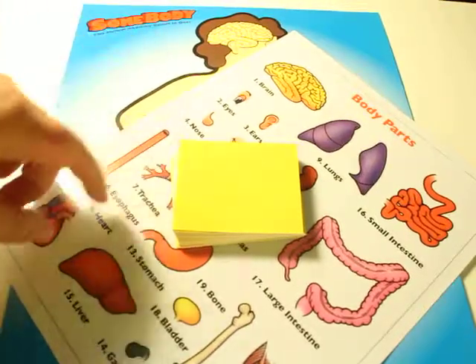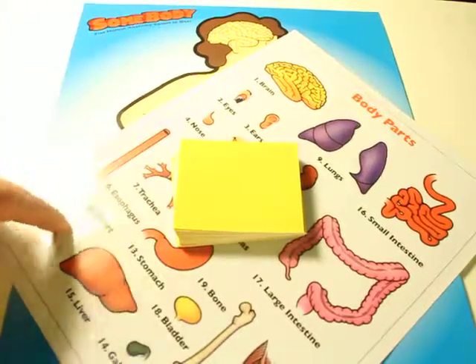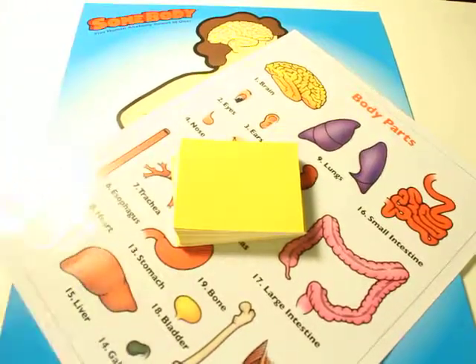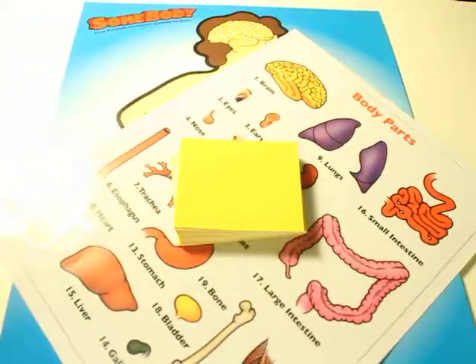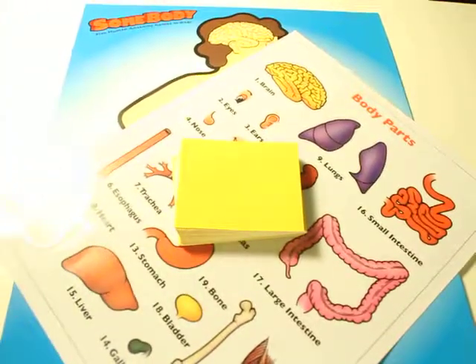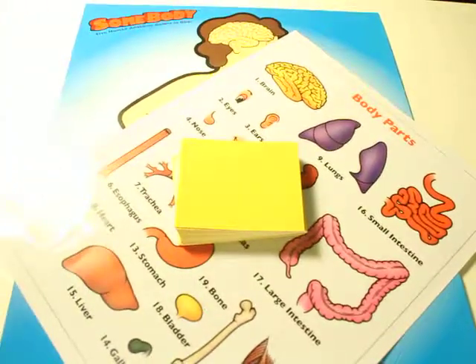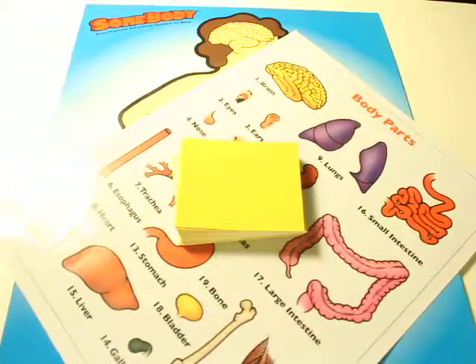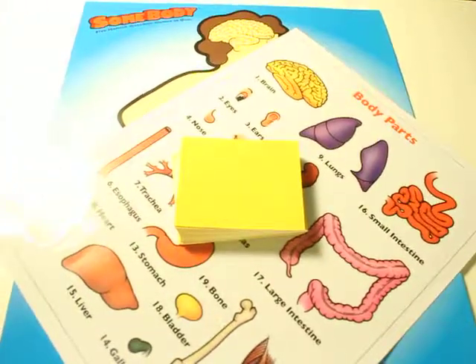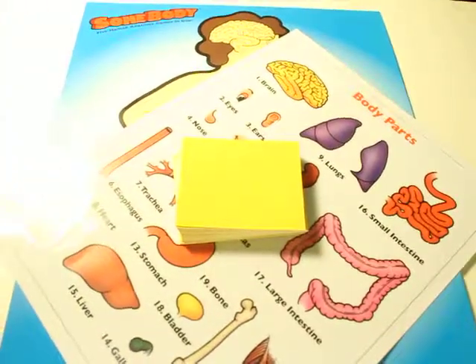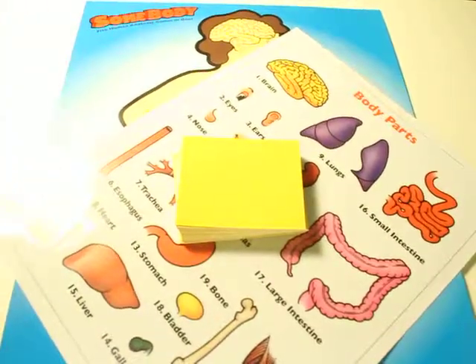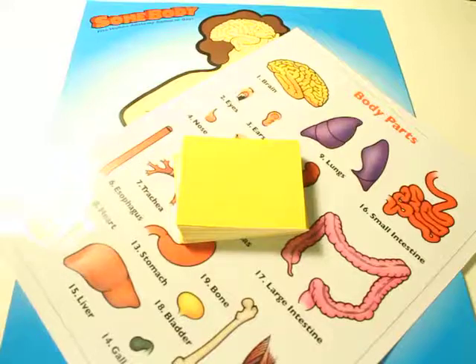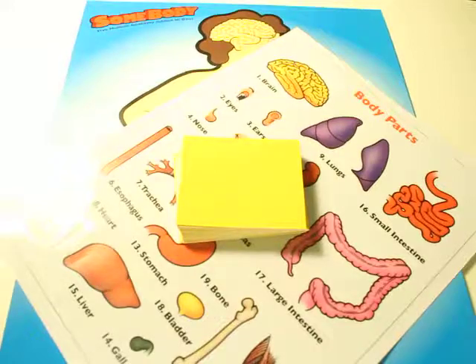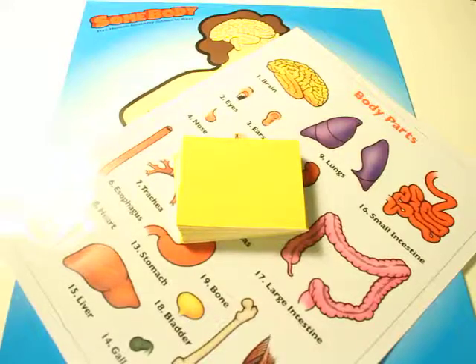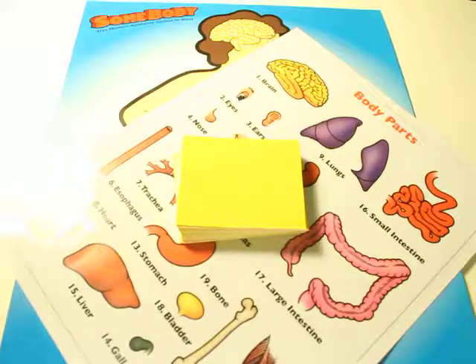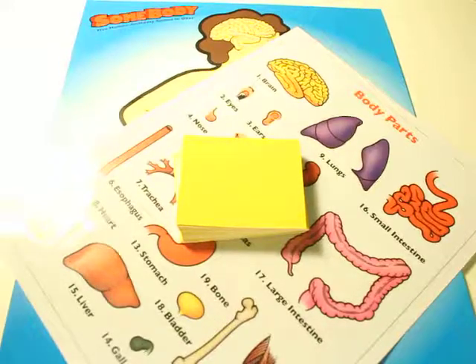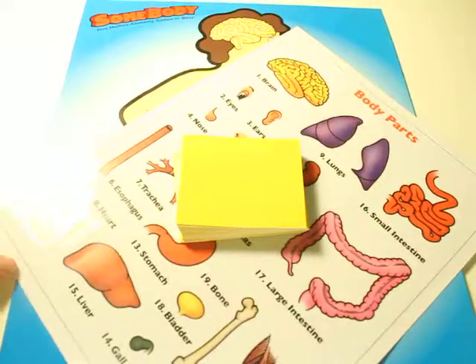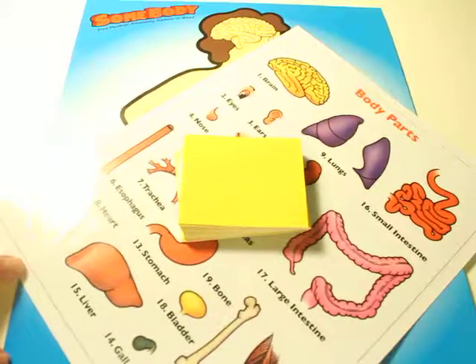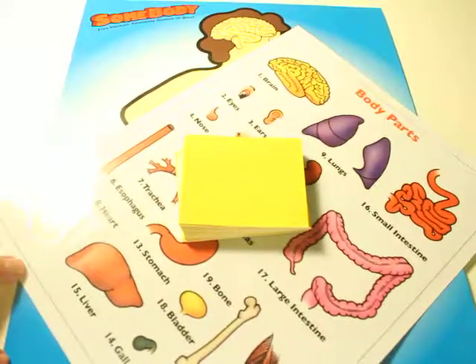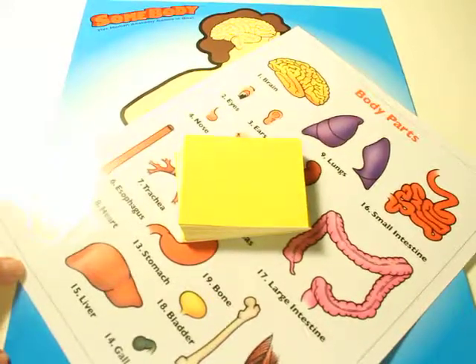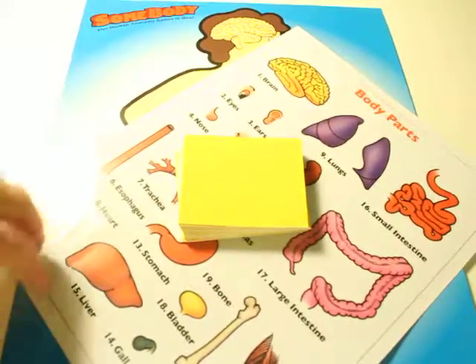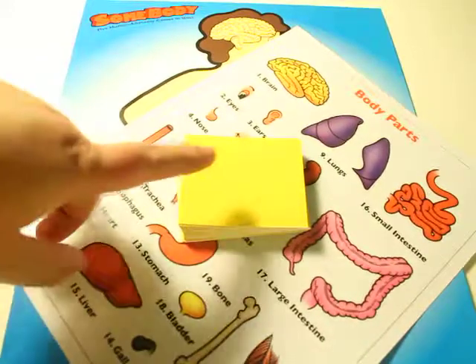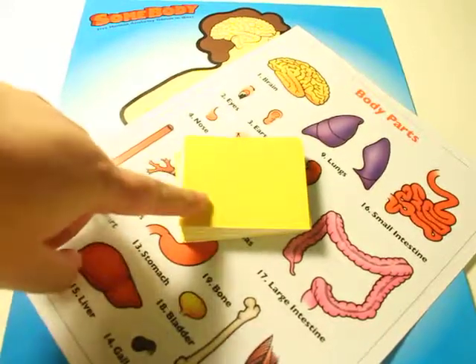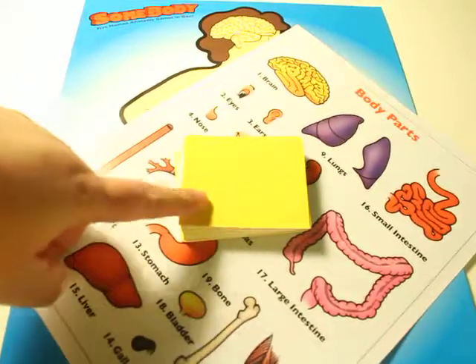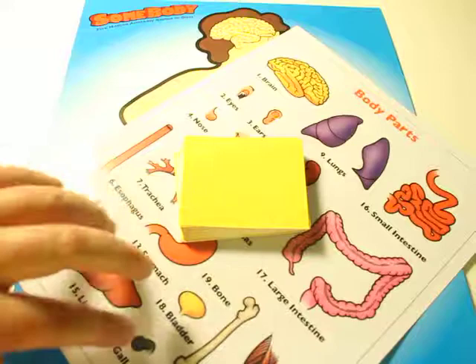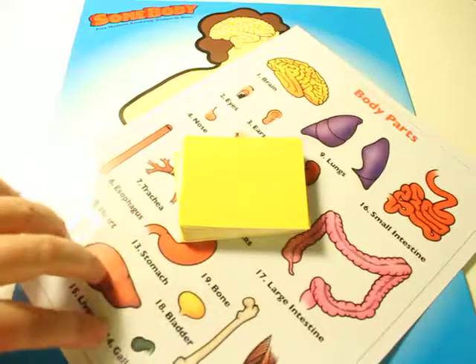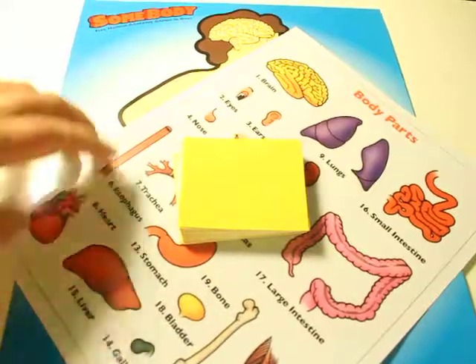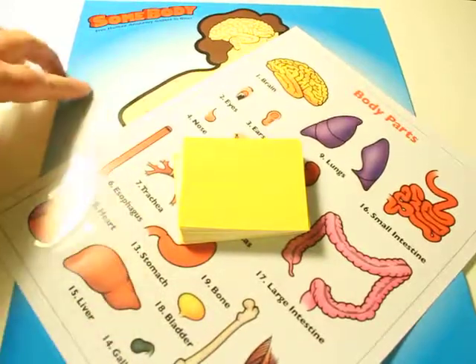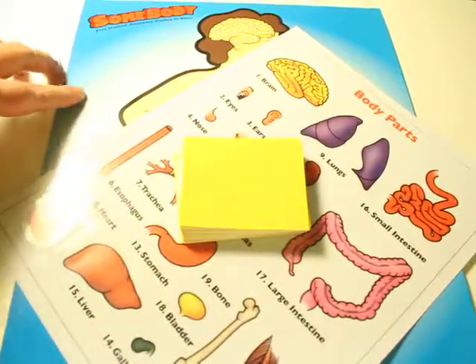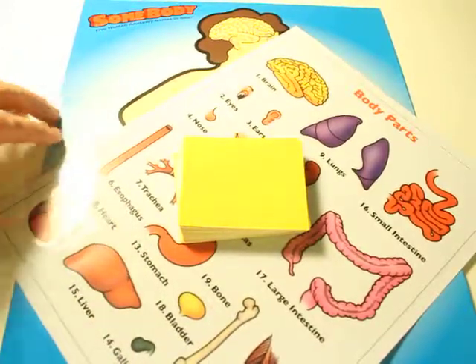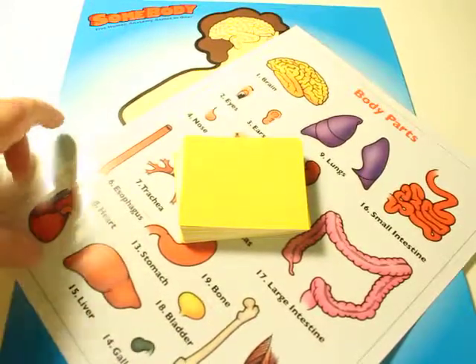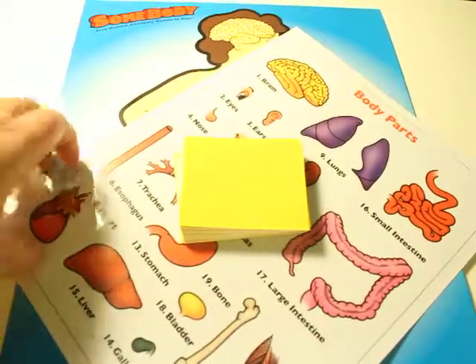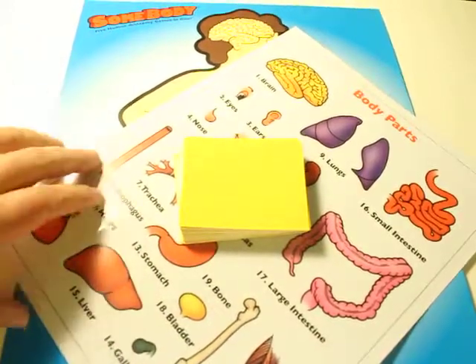The first game I introduced was kind of just like getting to know the body, and this one takes it to the next level. So you're going to need the yellow reference cards, the body parts, and of course the game board.